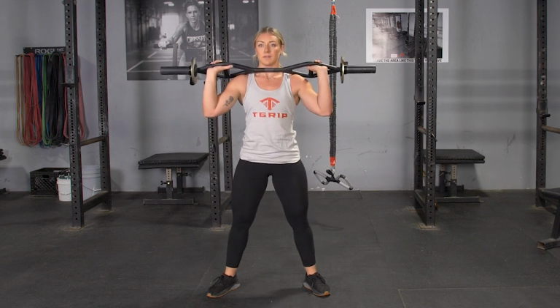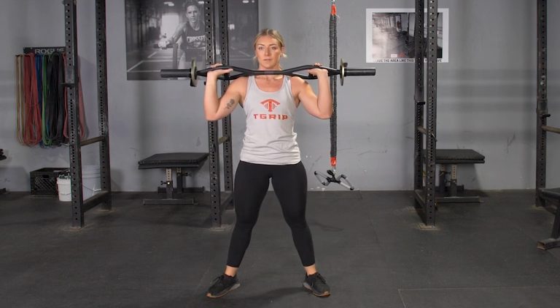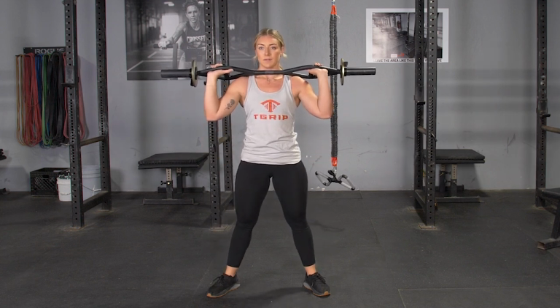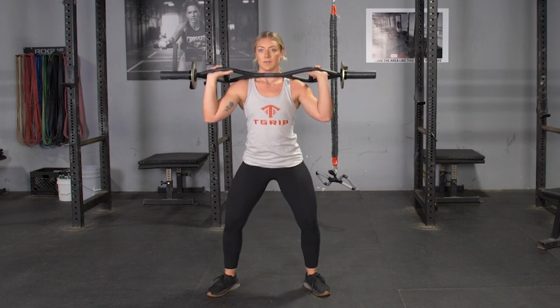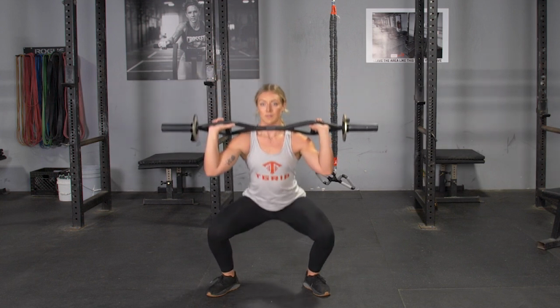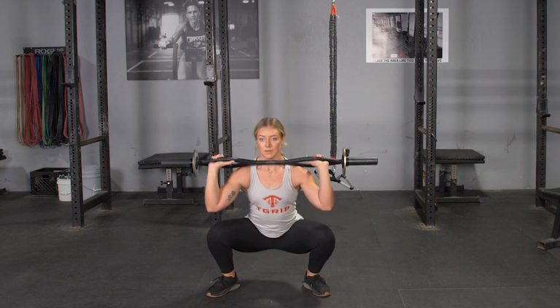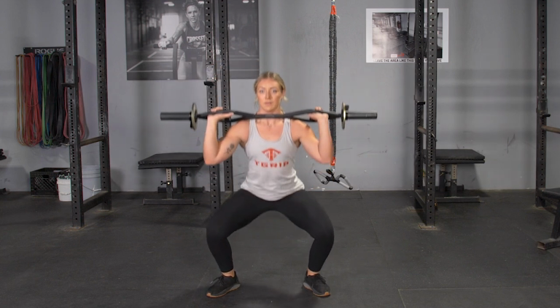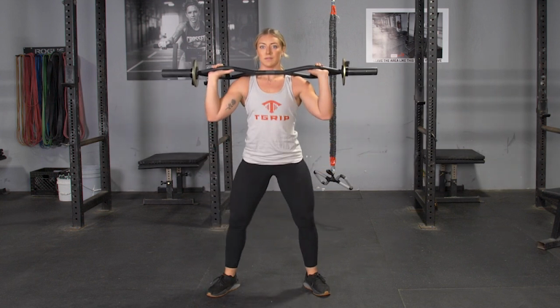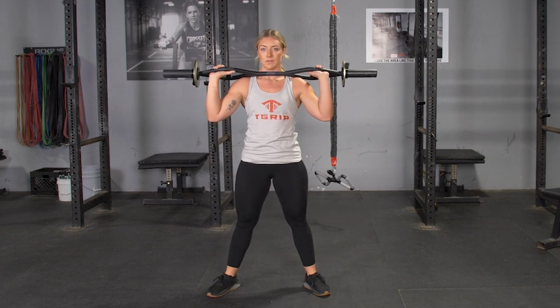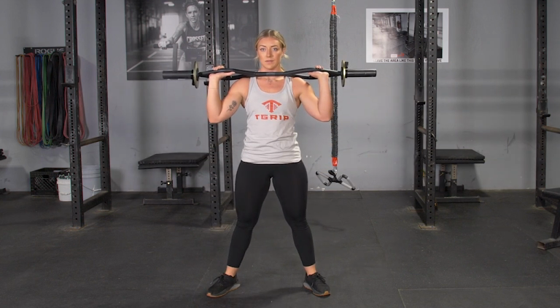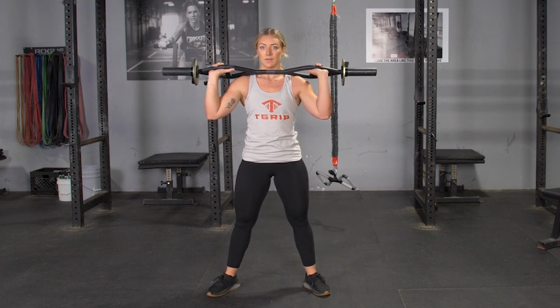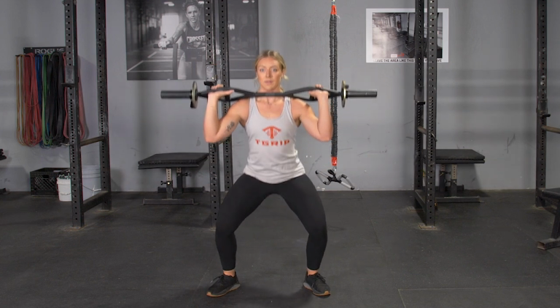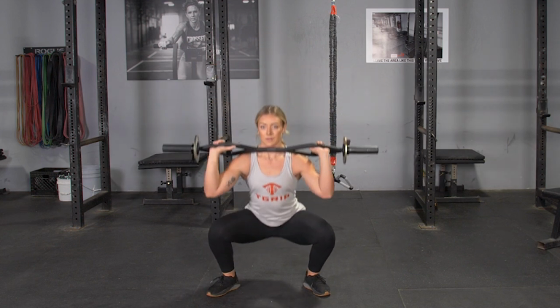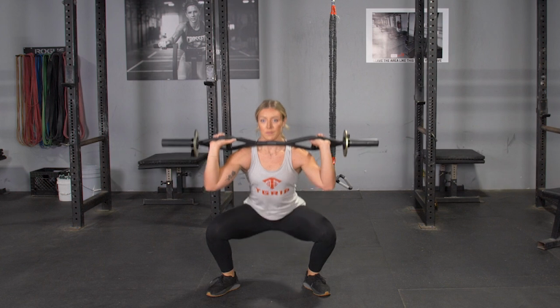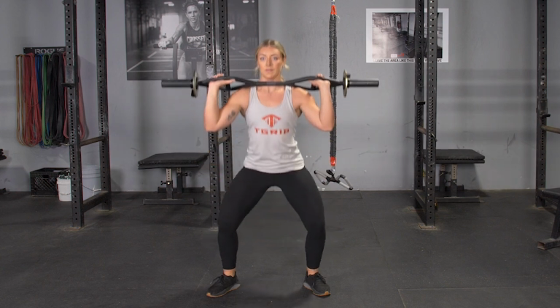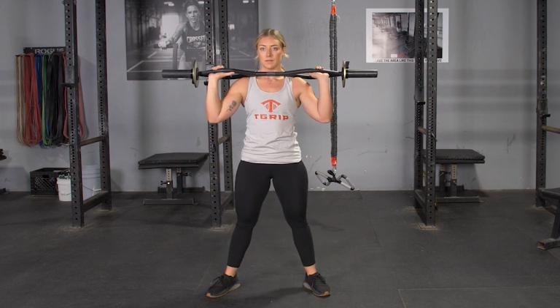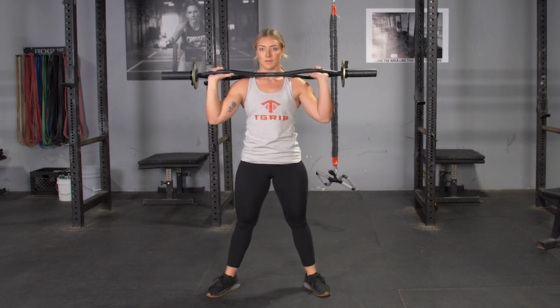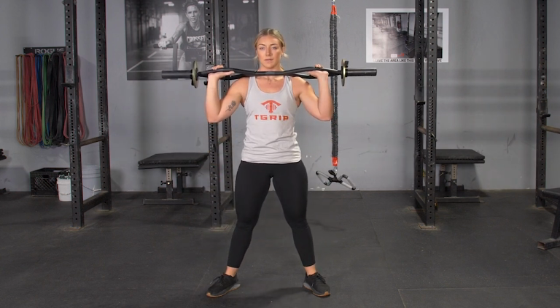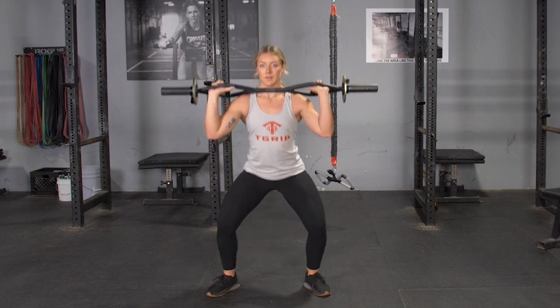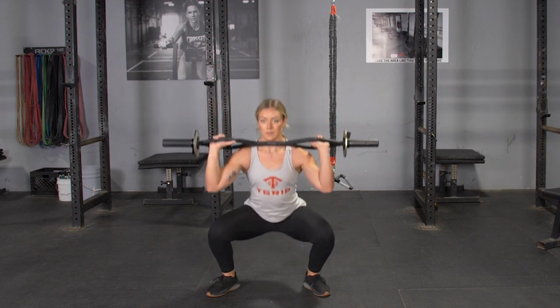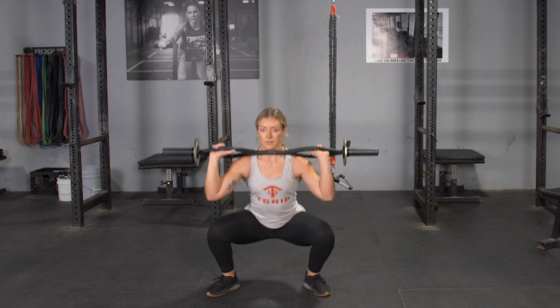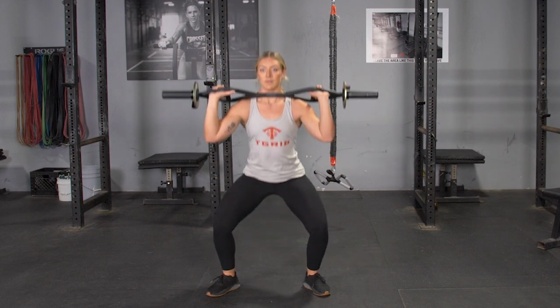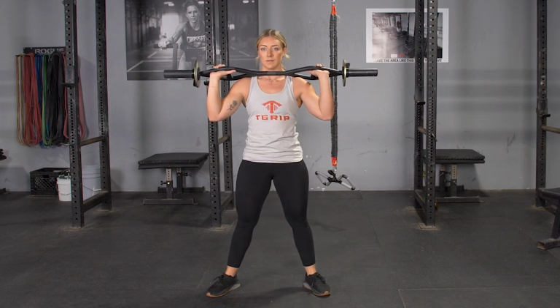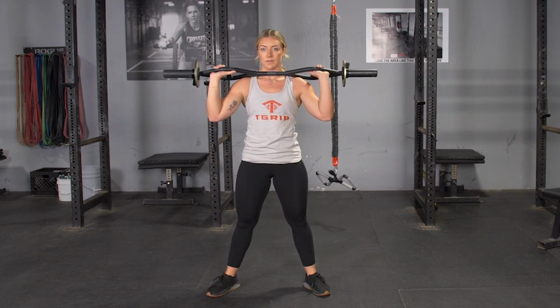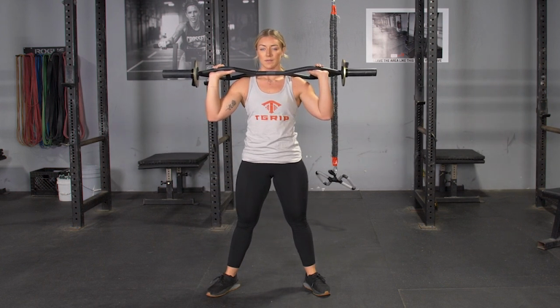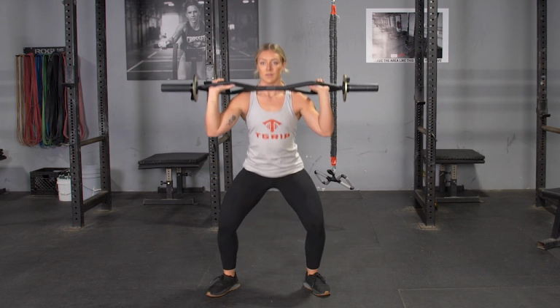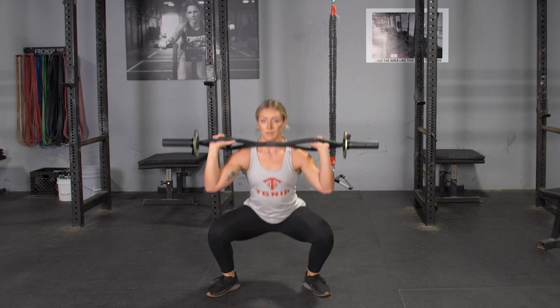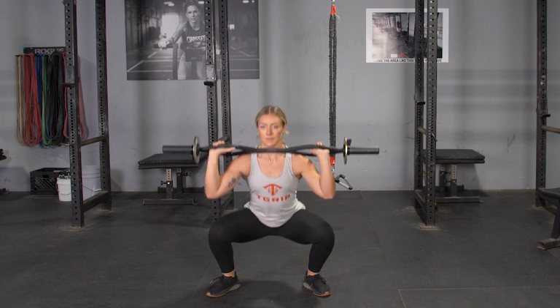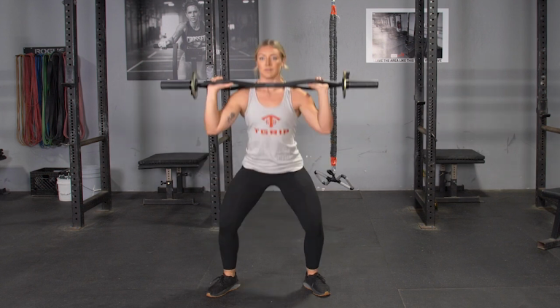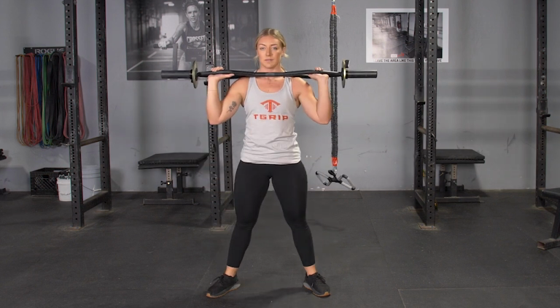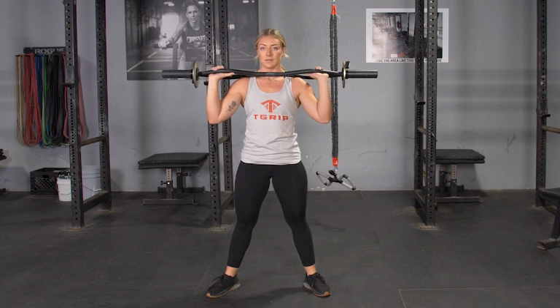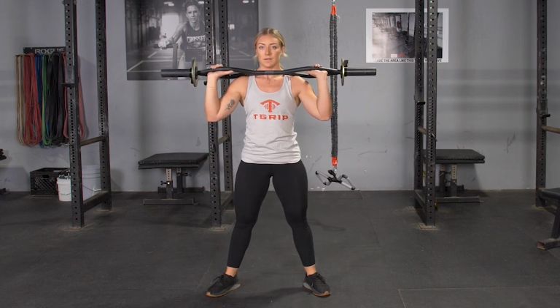From this position, push your hips back and knees out, keeping your weight on your heels. Lower your hips until the top of your thighs are parallel with the floor or lower. From this position, push through your heels and return to the standing position.